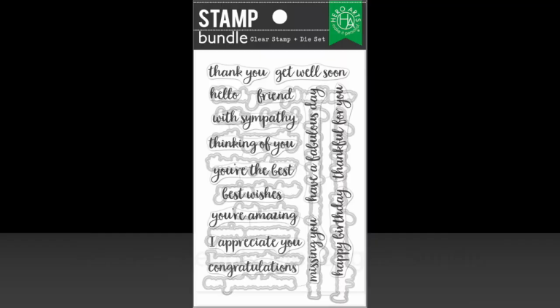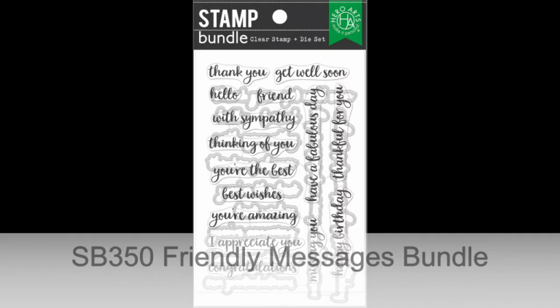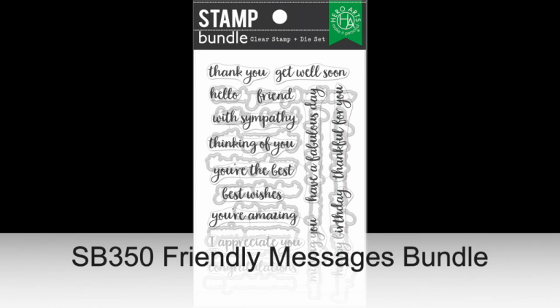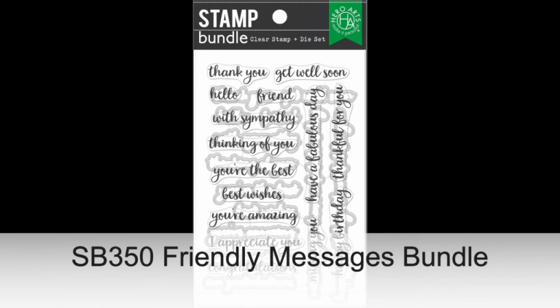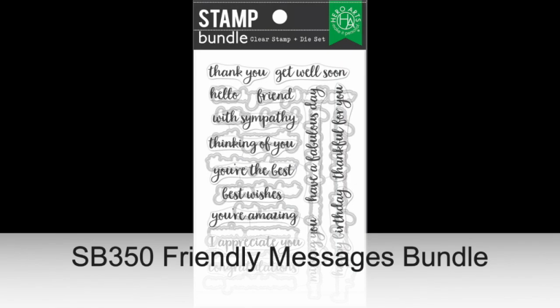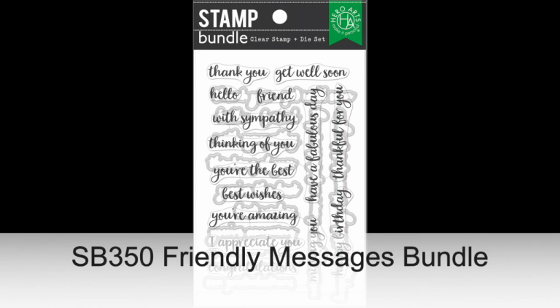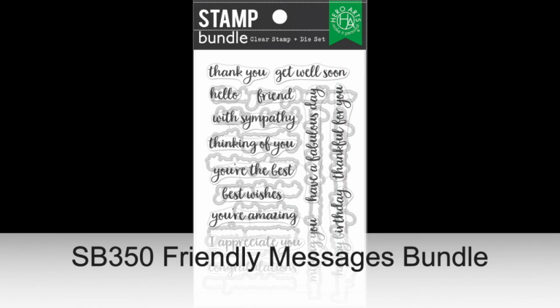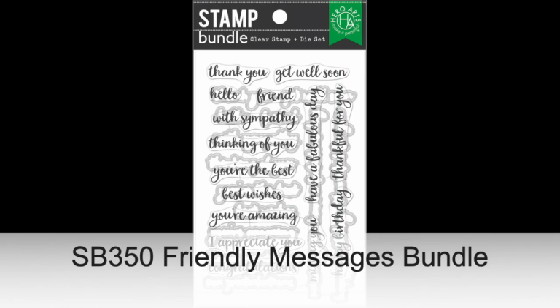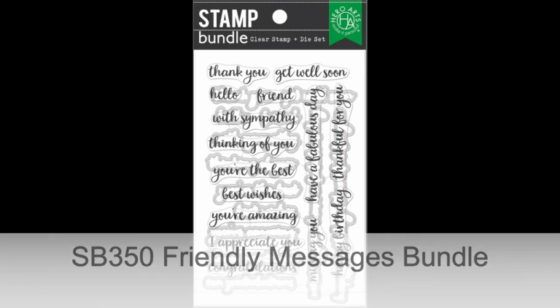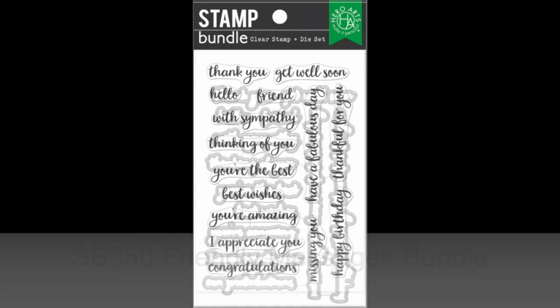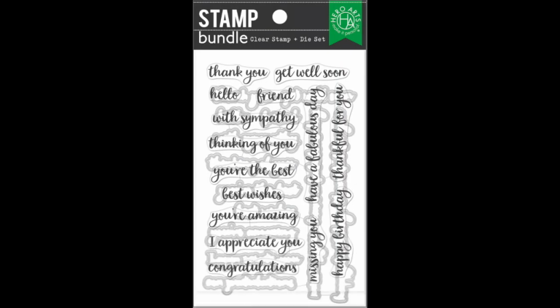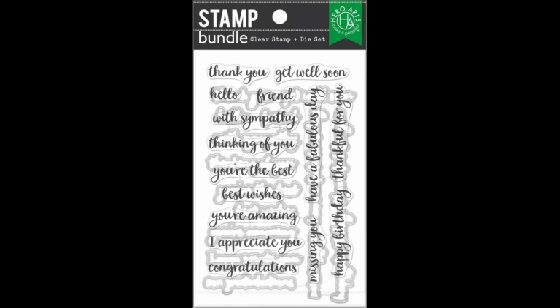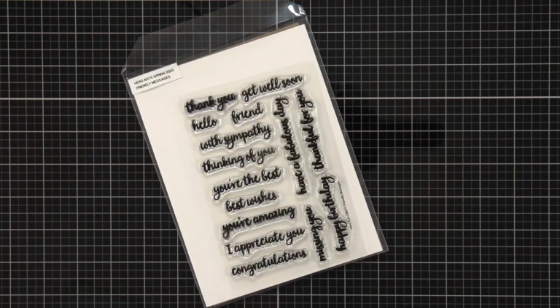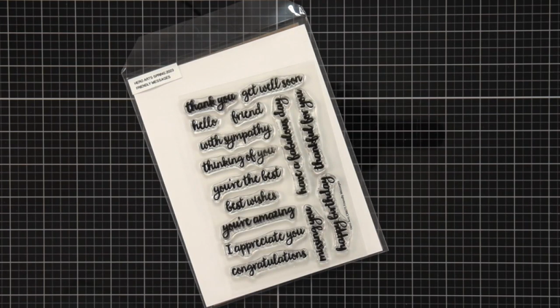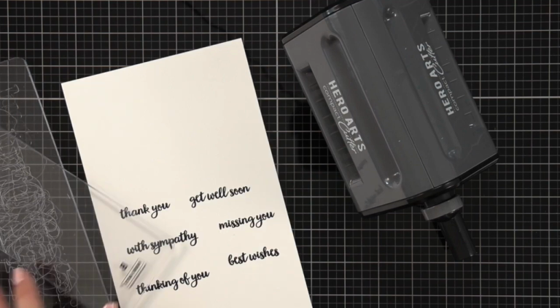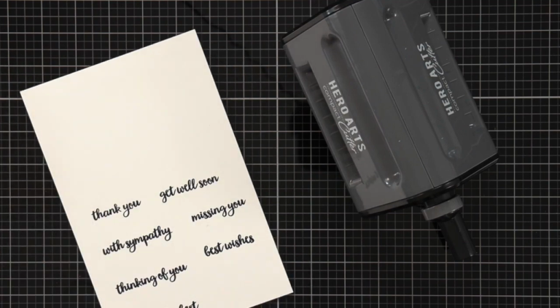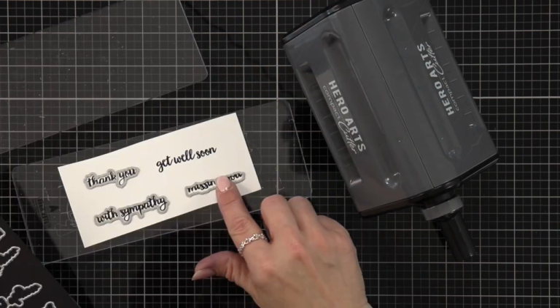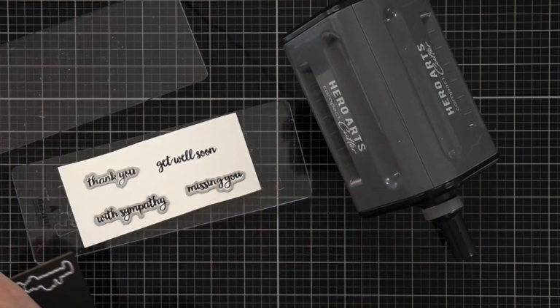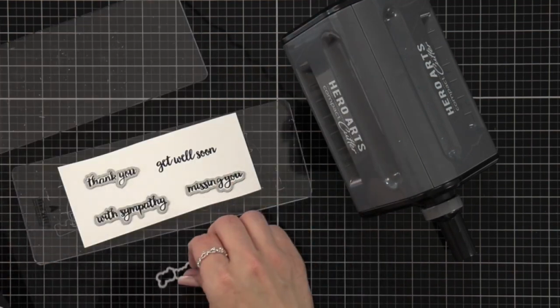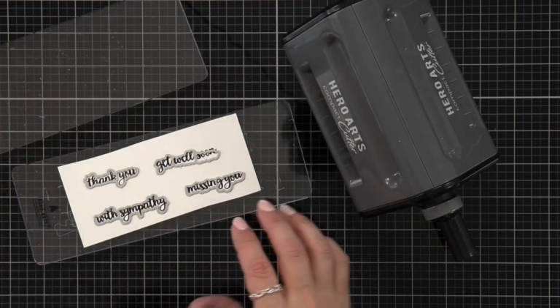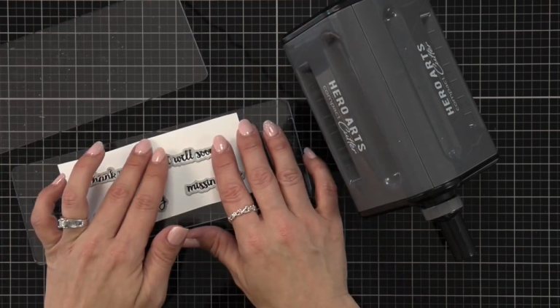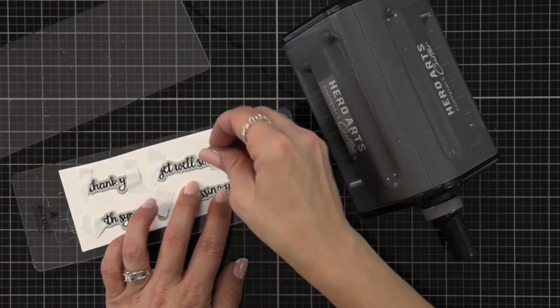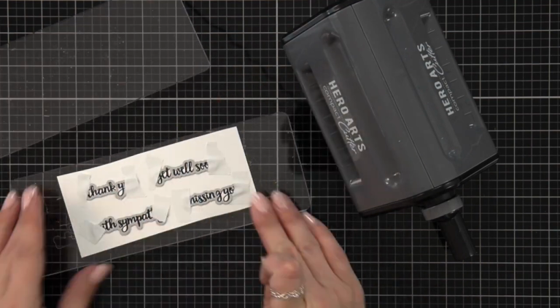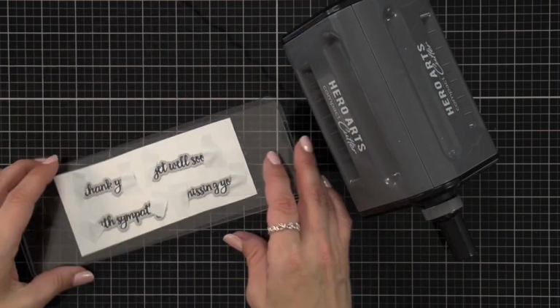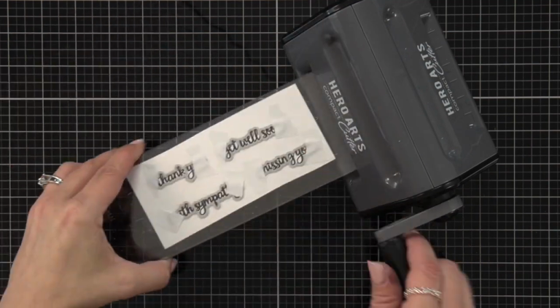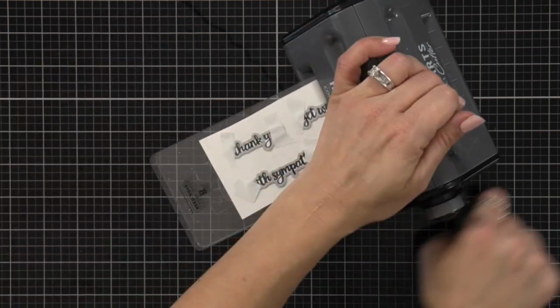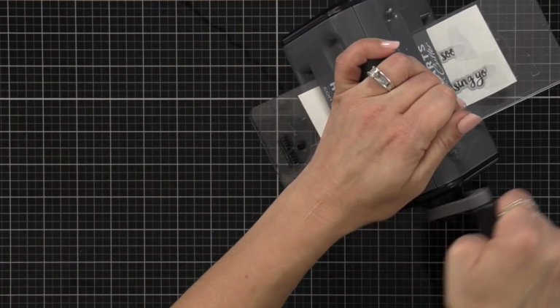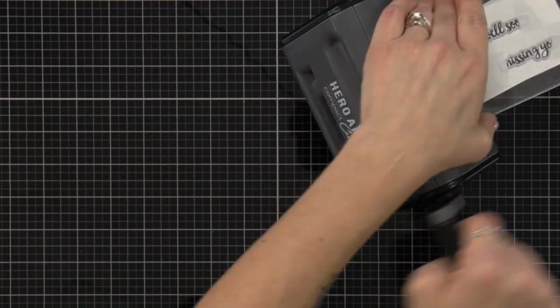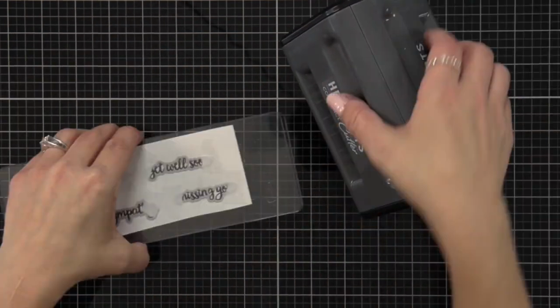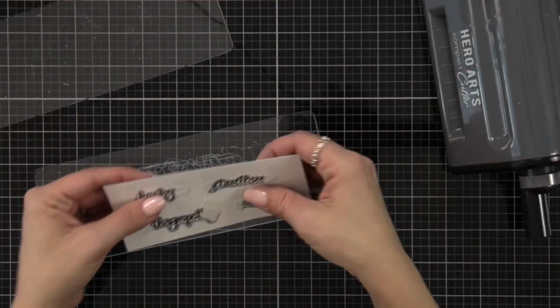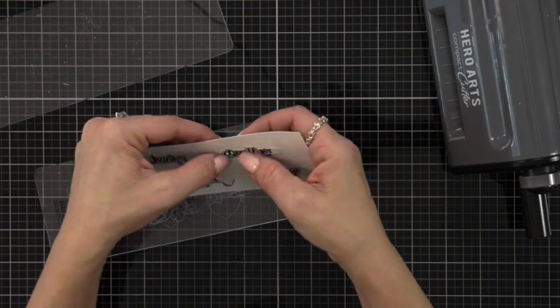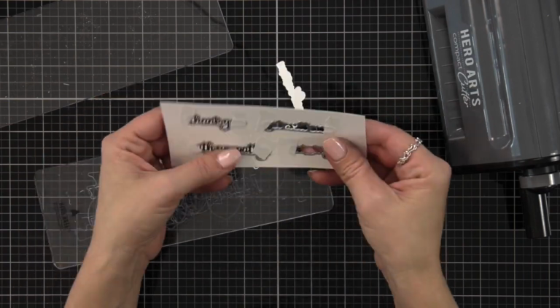Friendly Messages Bundle has 15 messages in a bold script typeface that are positive, uplifting and kind. Use them alone or combine them with your coordinating dies to perfectly matte your messages.